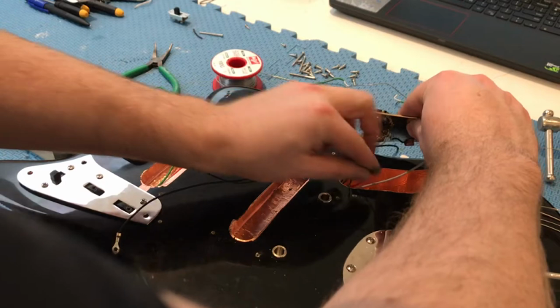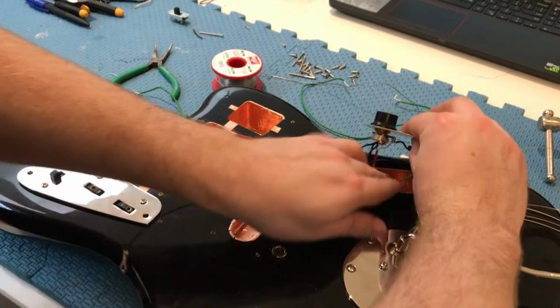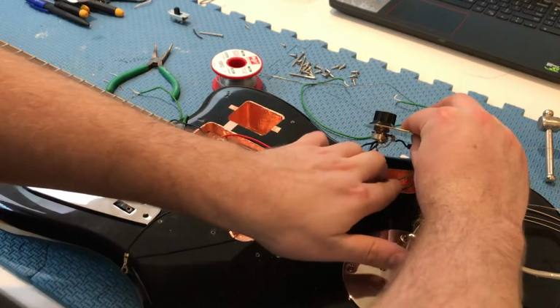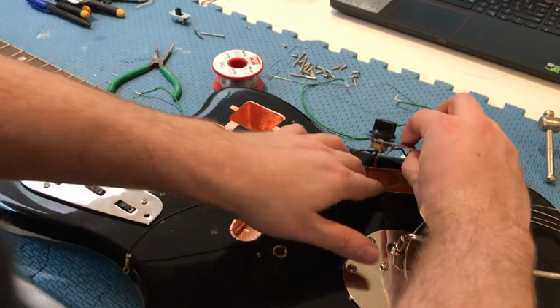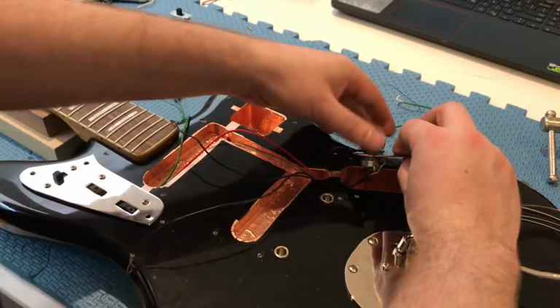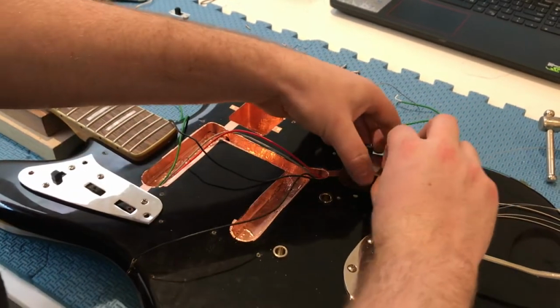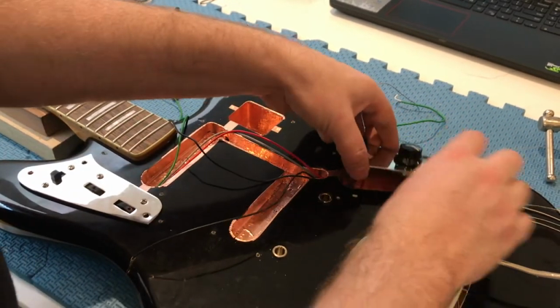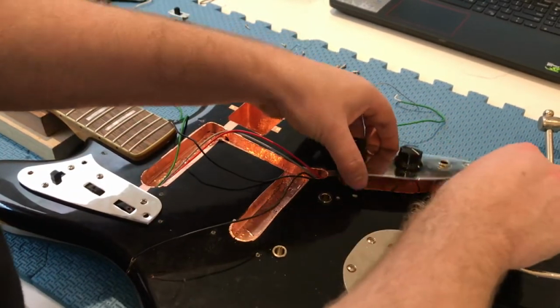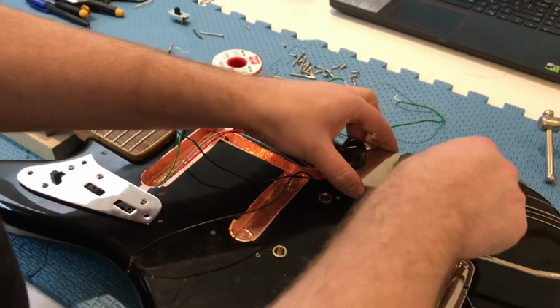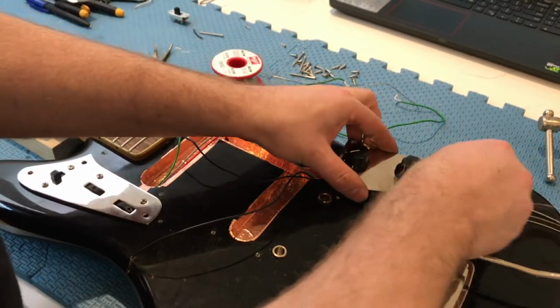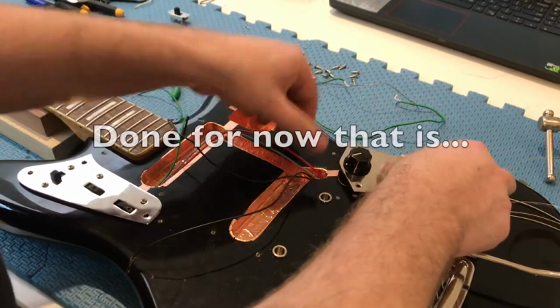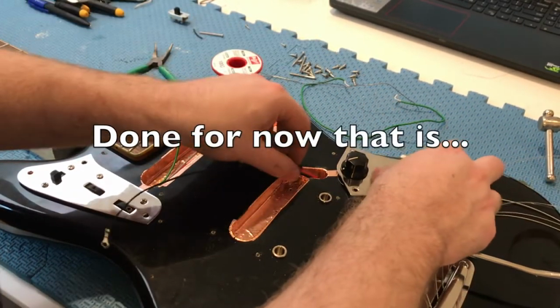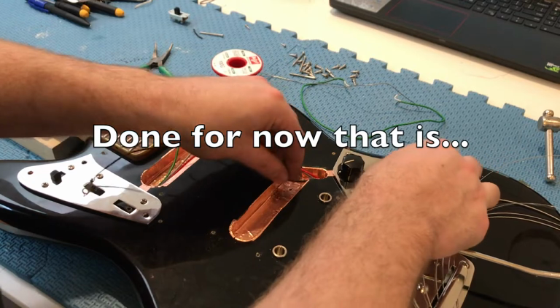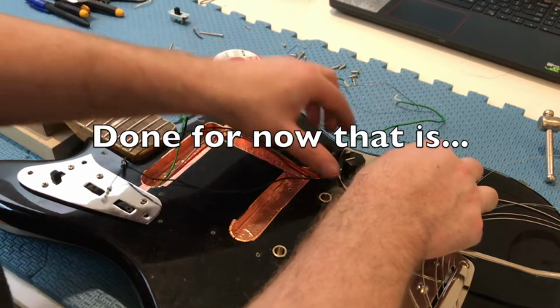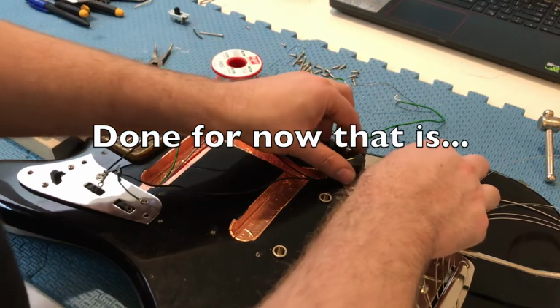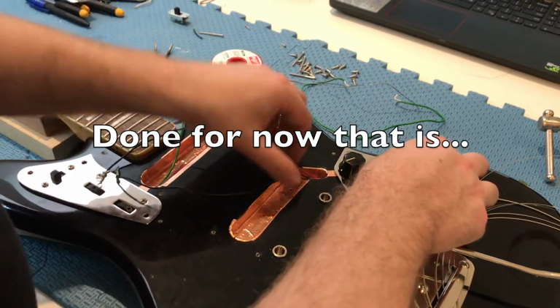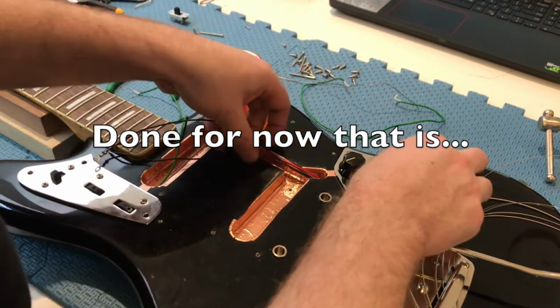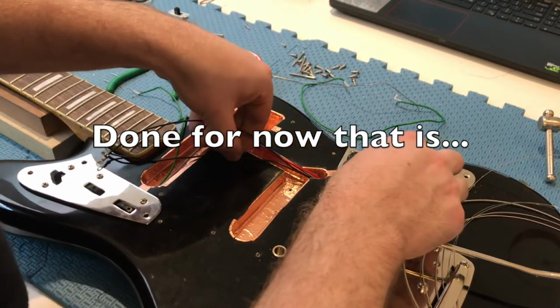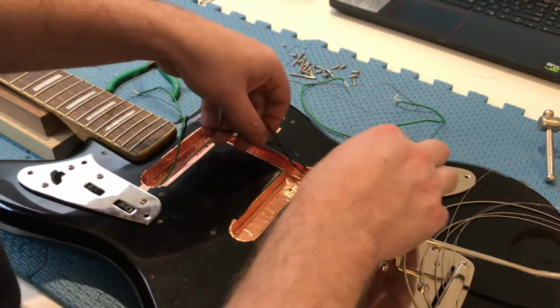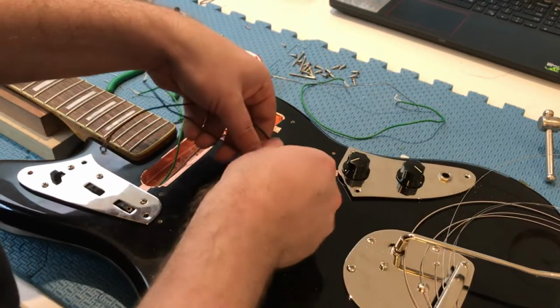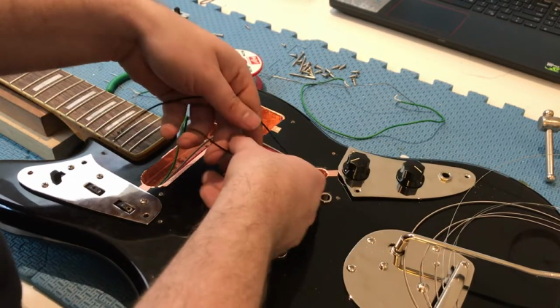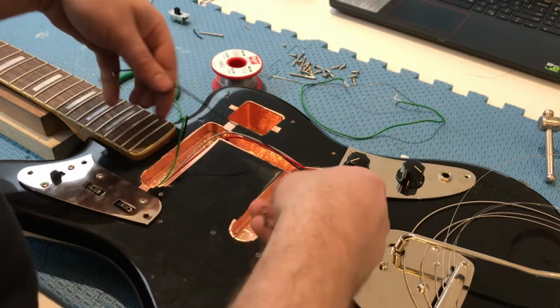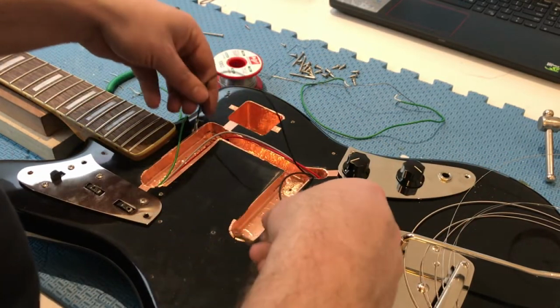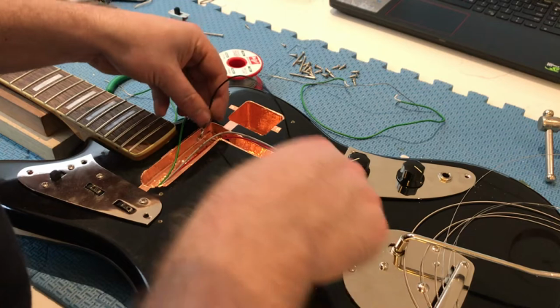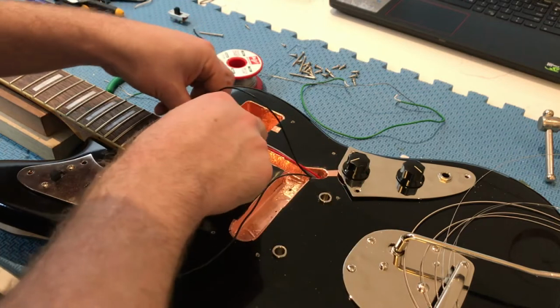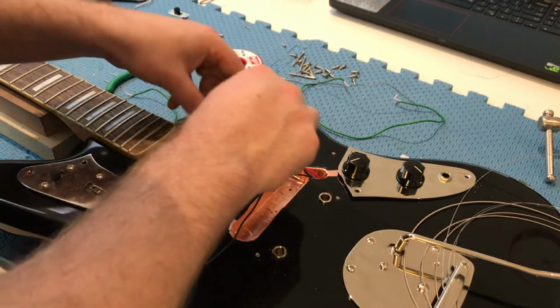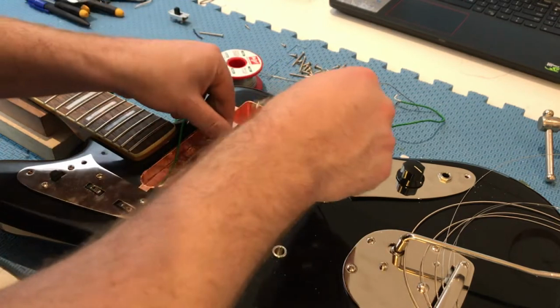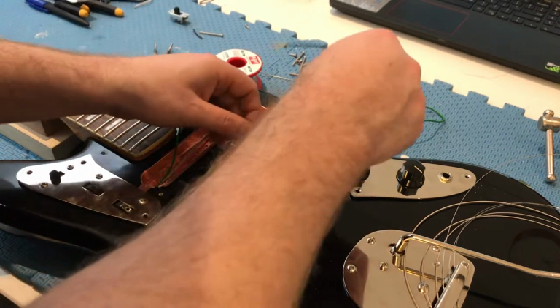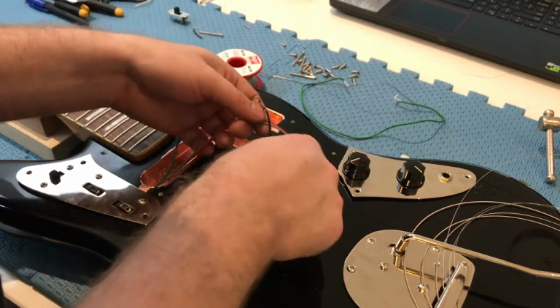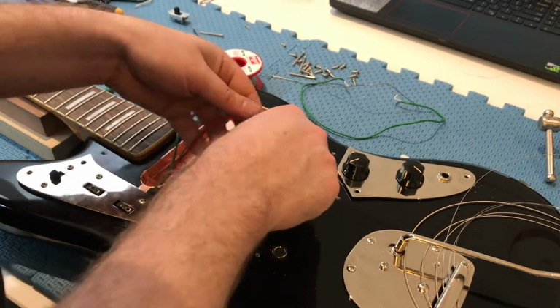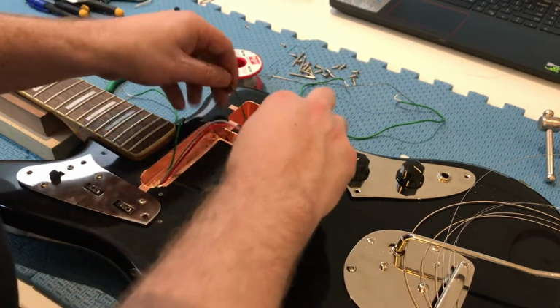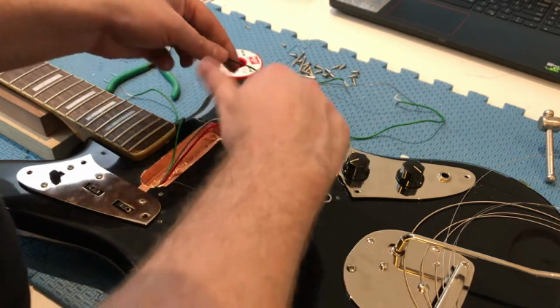After that, you should be done with all your messing around in this control cavity. Be sure to reattach your grounds.